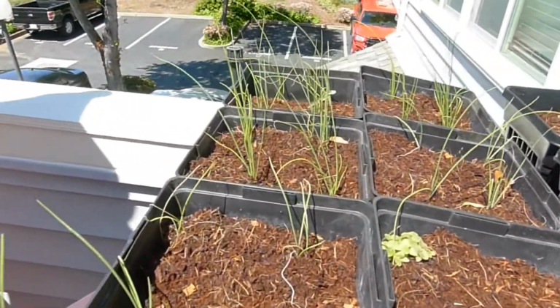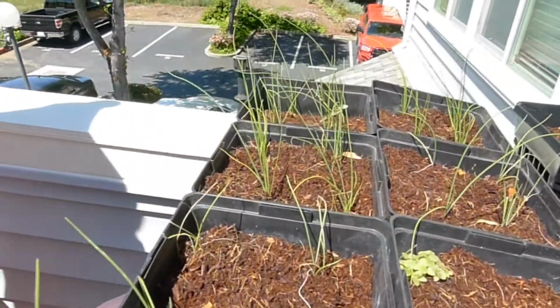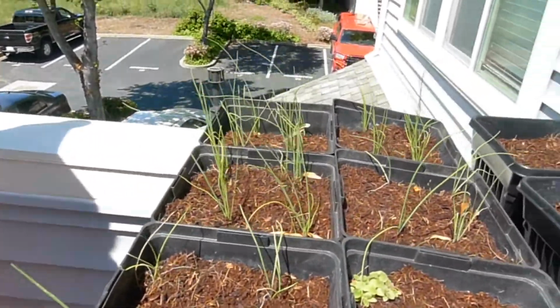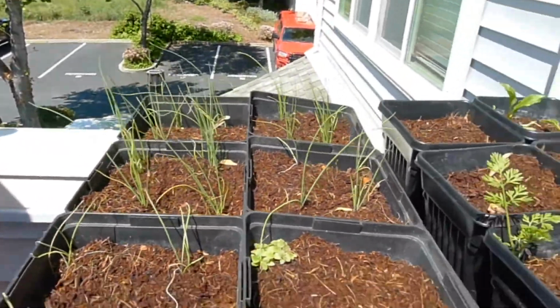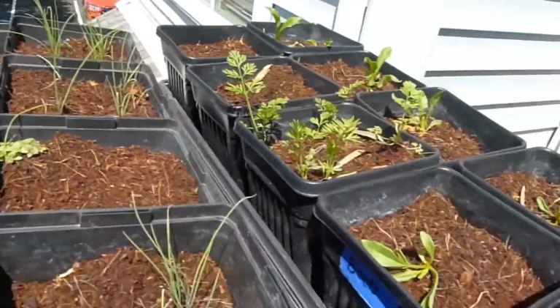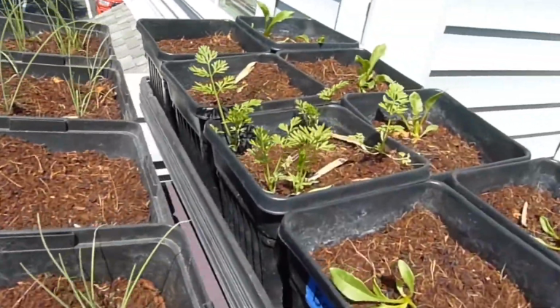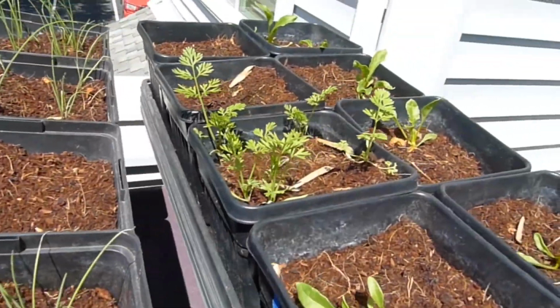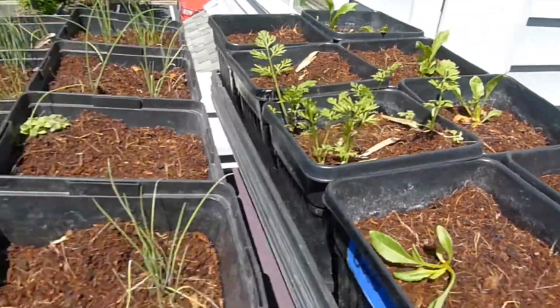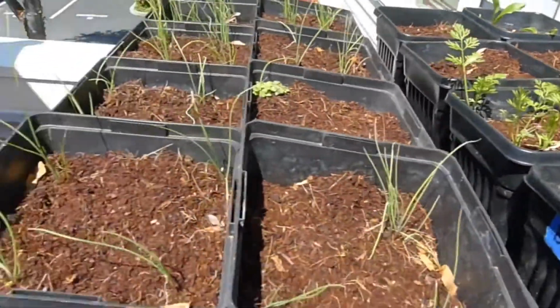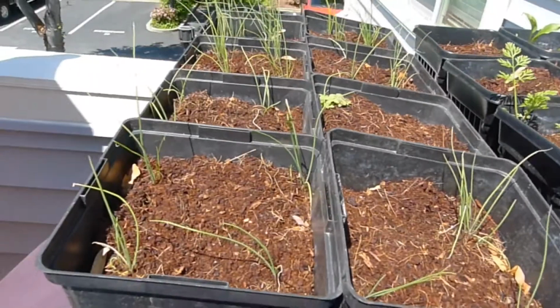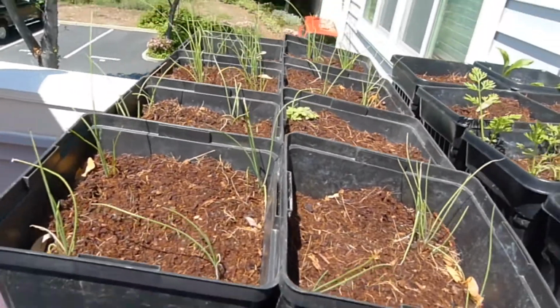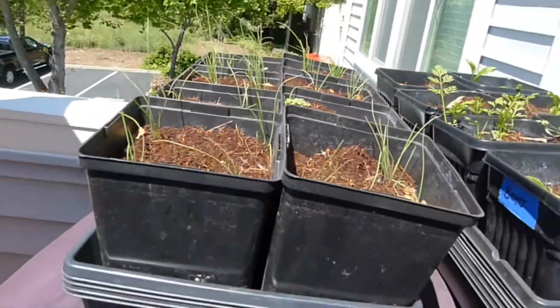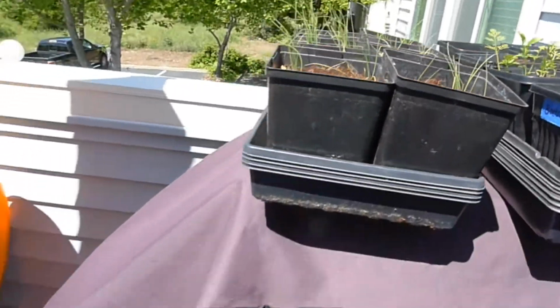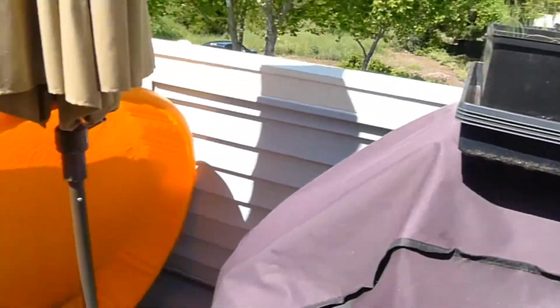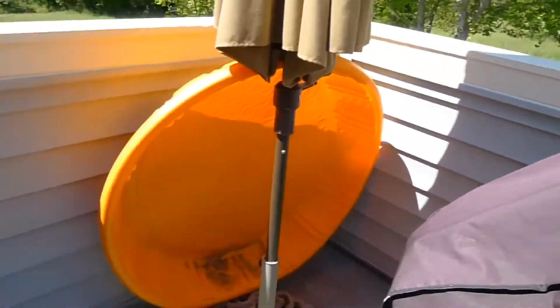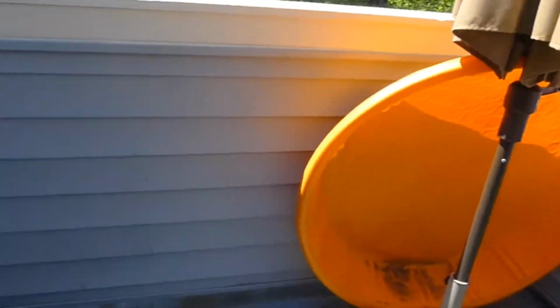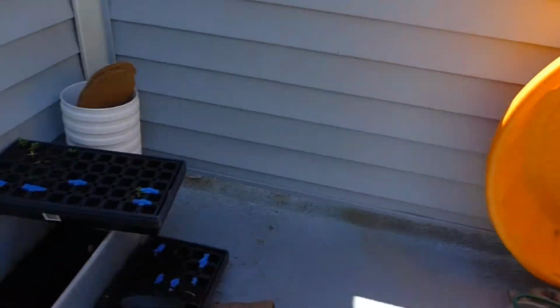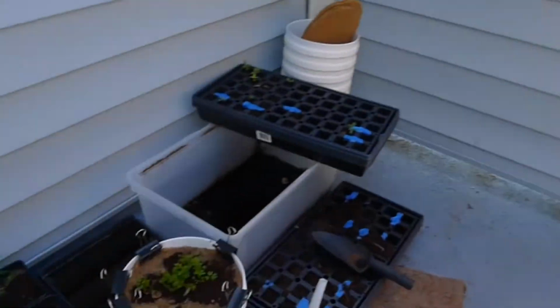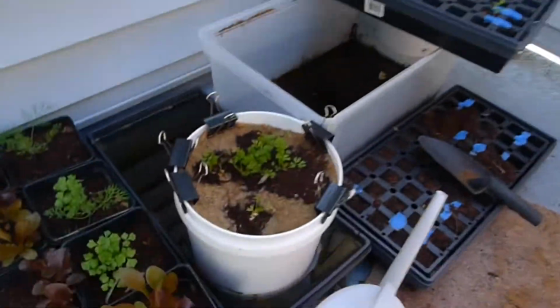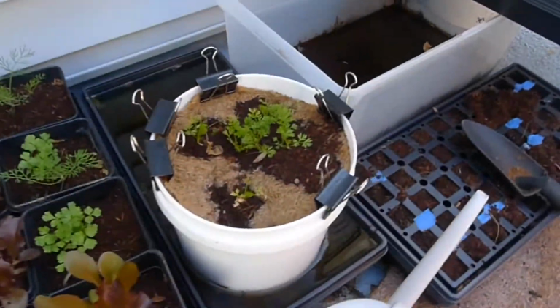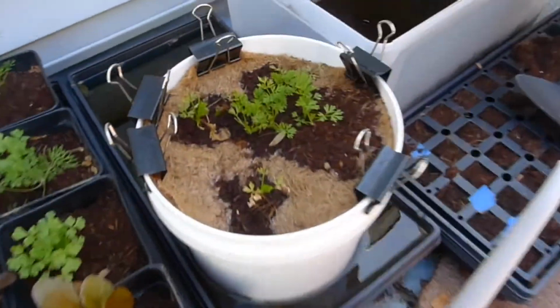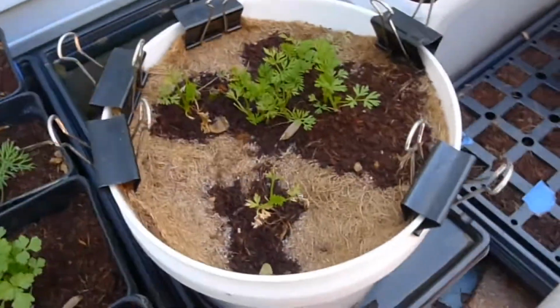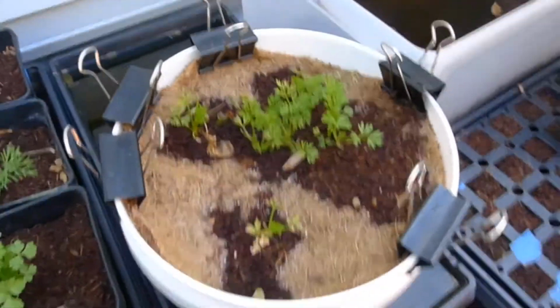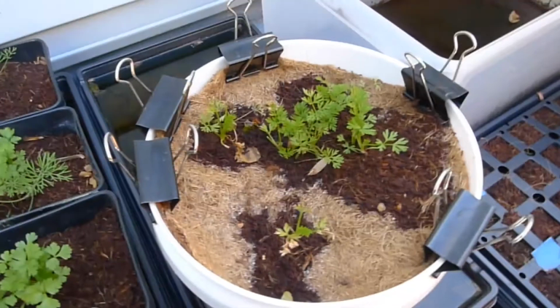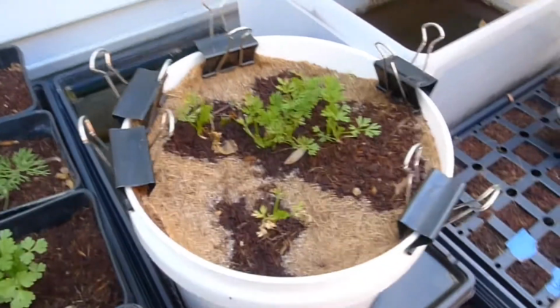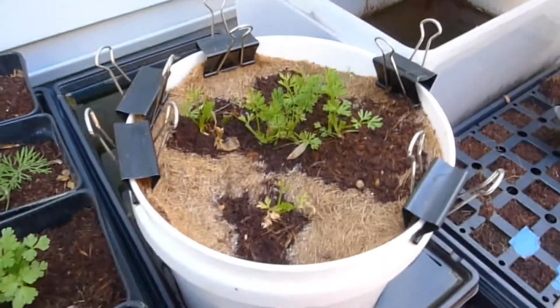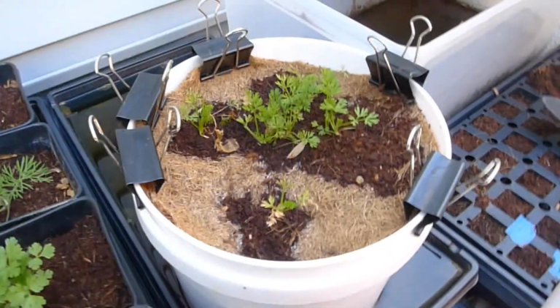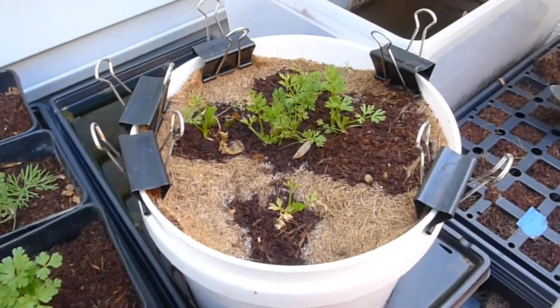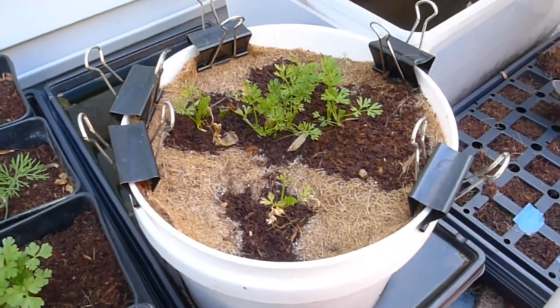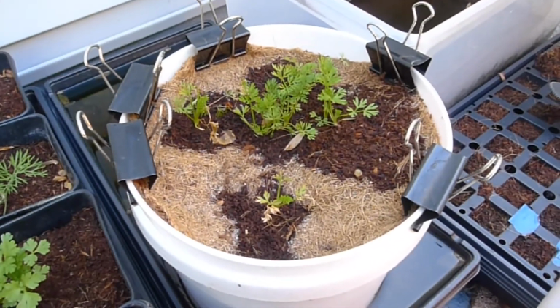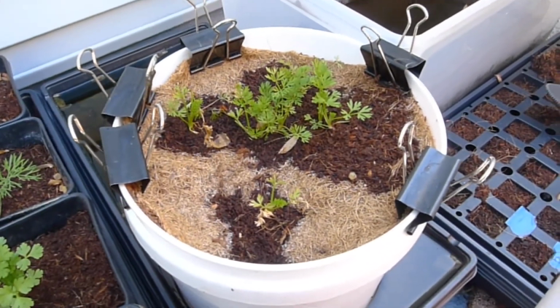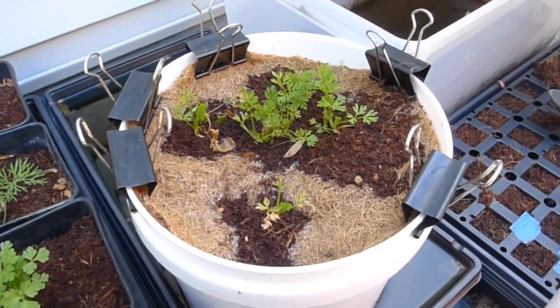During the summer it works well because you can control the moisture. But everything looks really good — look how much bigger everything is! And over here, these are the carrots we did, and I almost killed these guys.